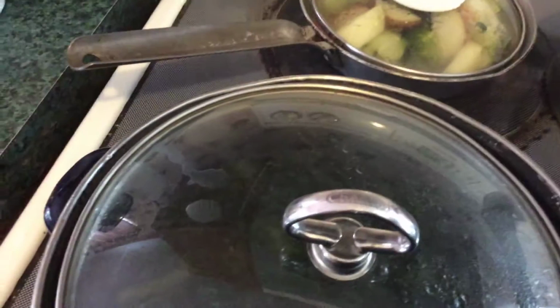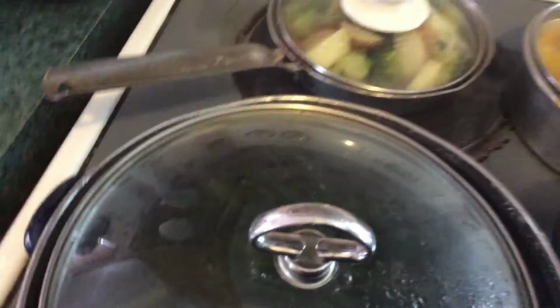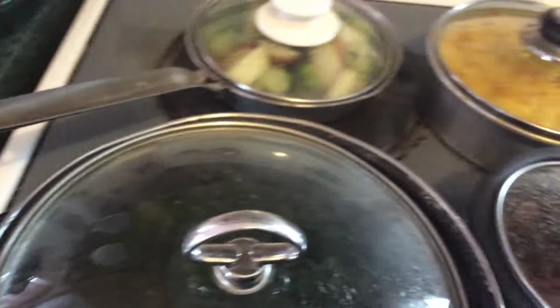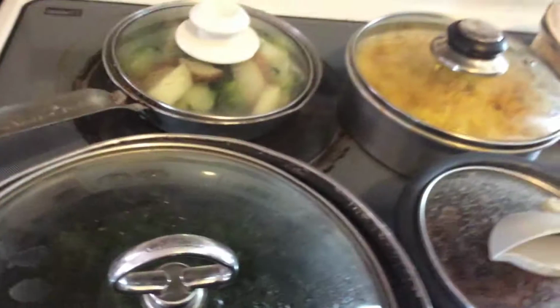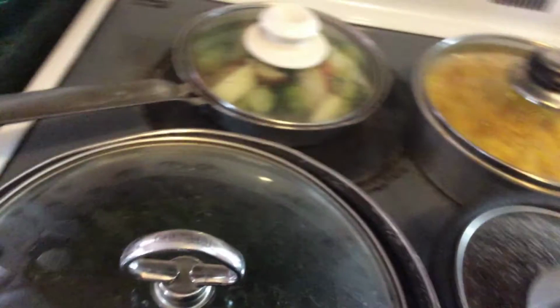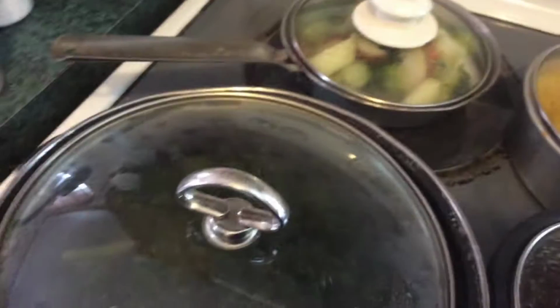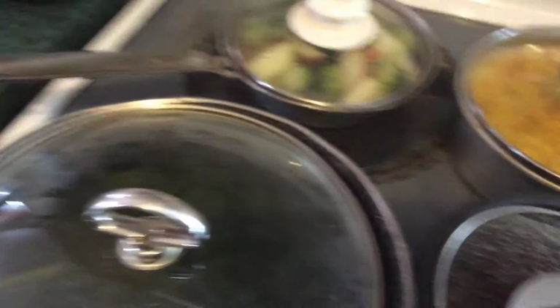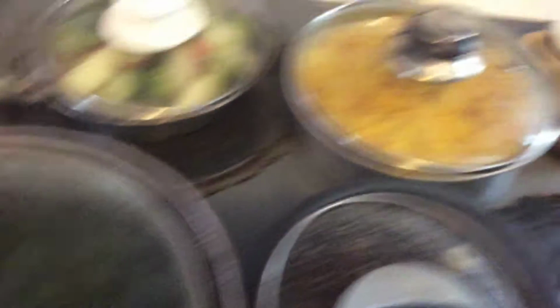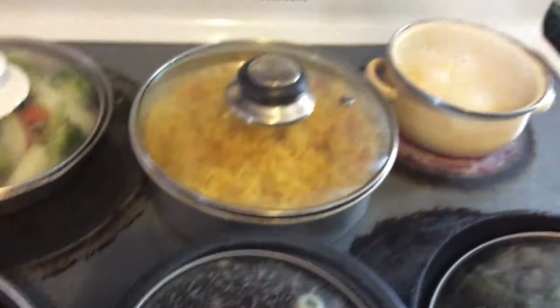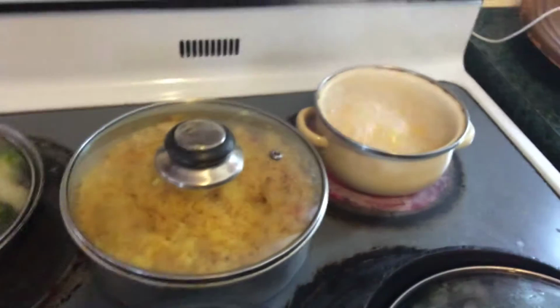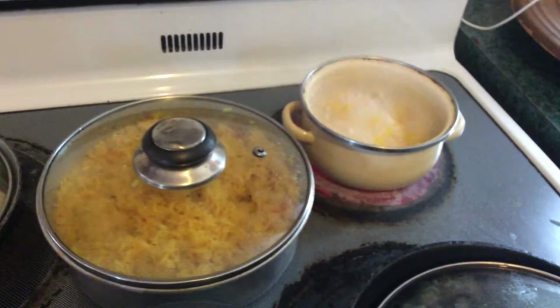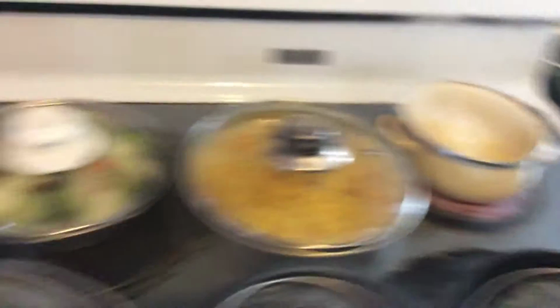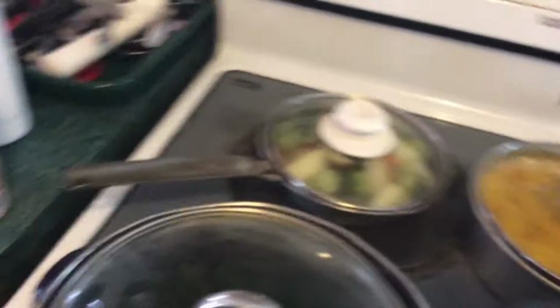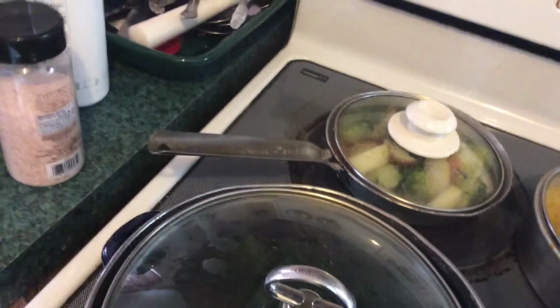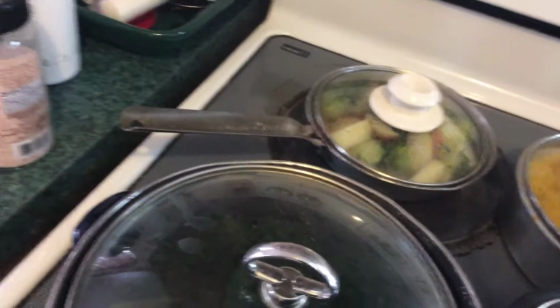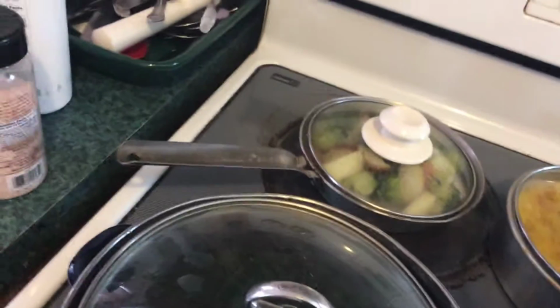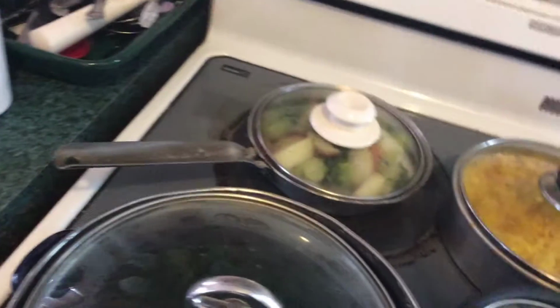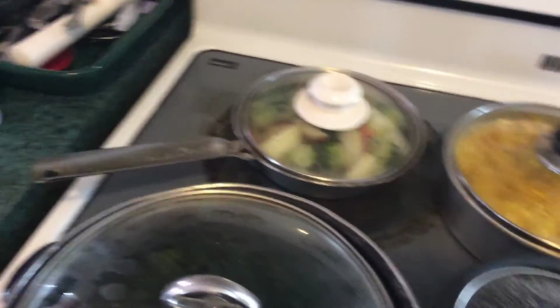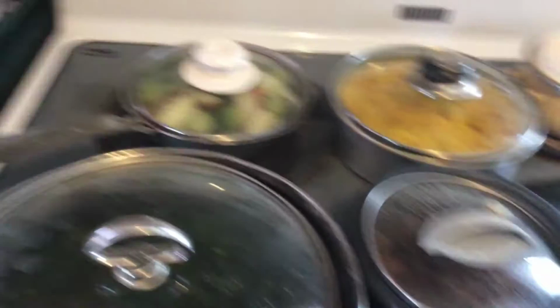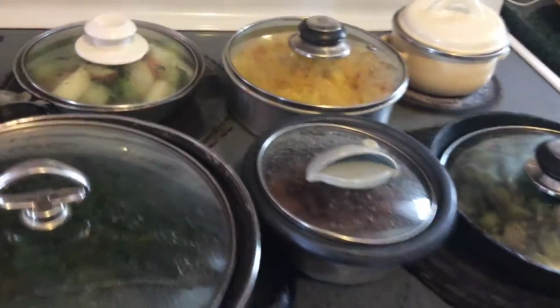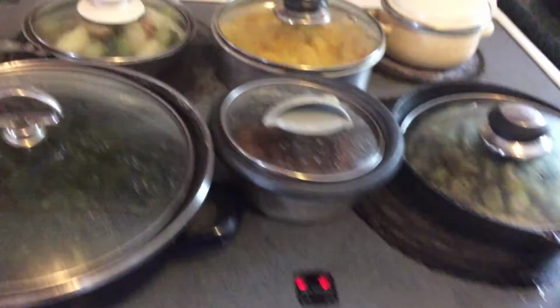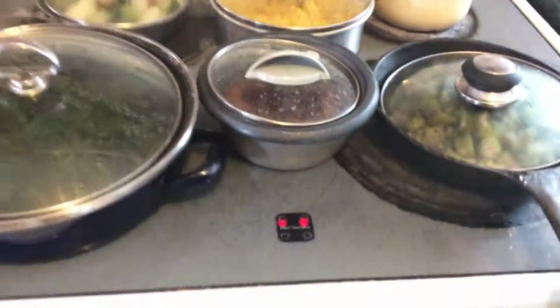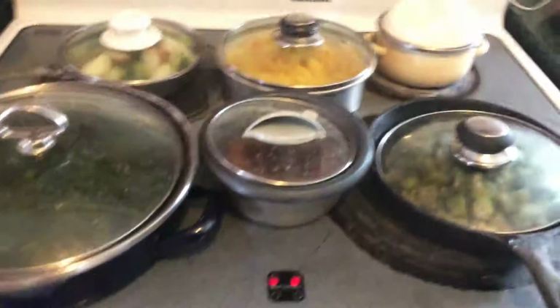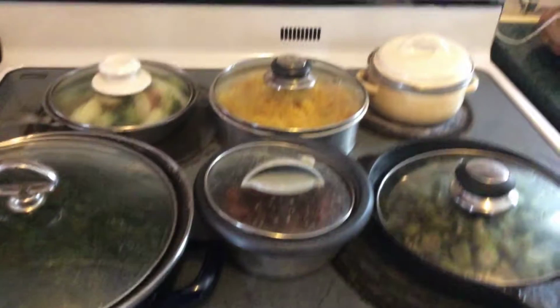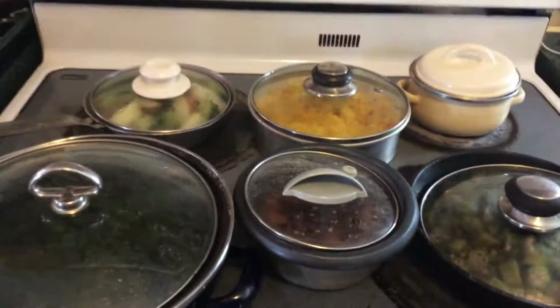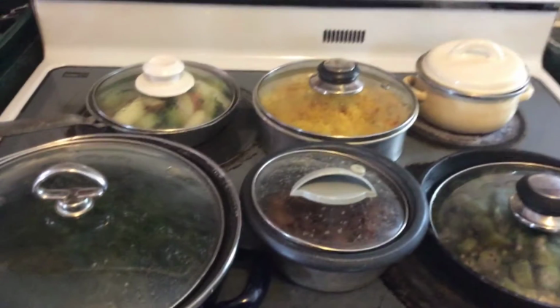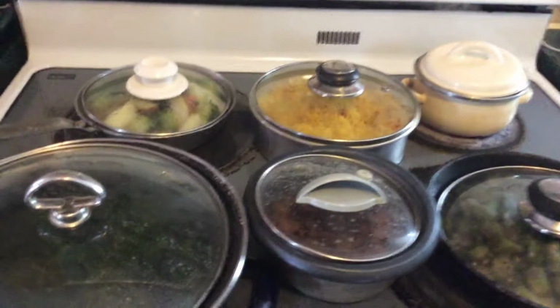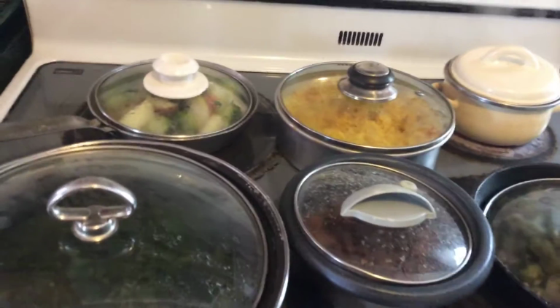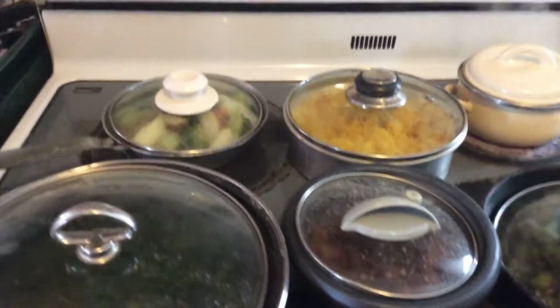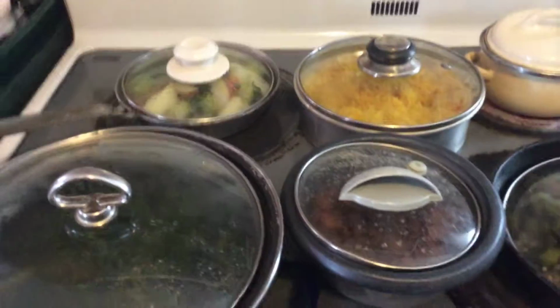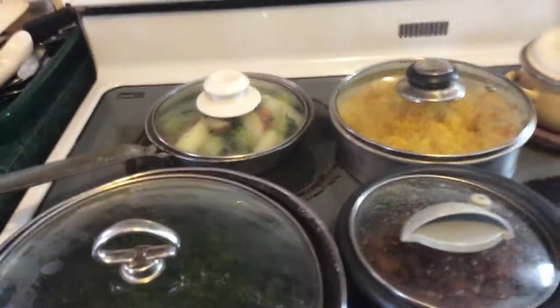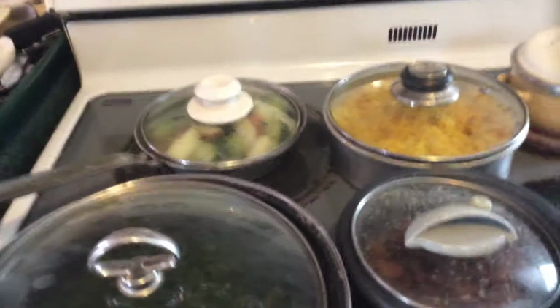I'll be getting some brown rice one day. And I'm still cooking the corn. So, this is my vegan video today.